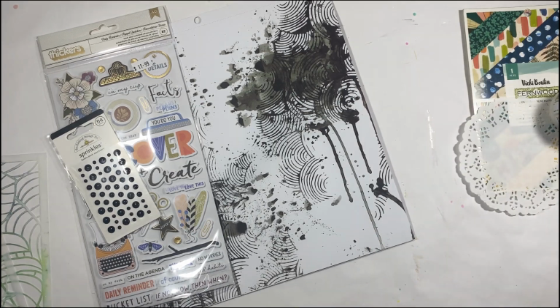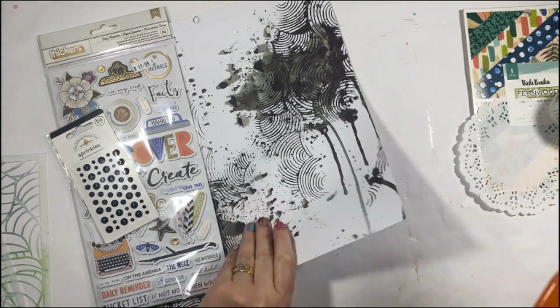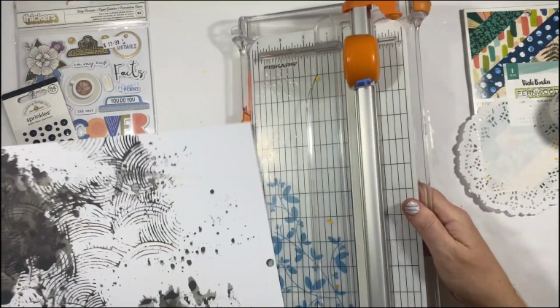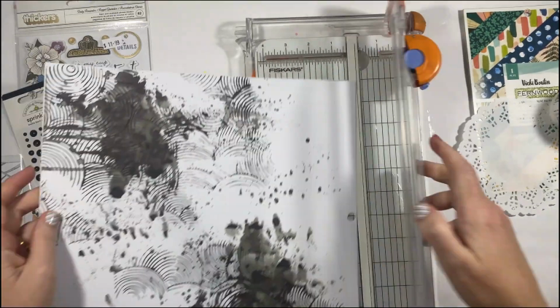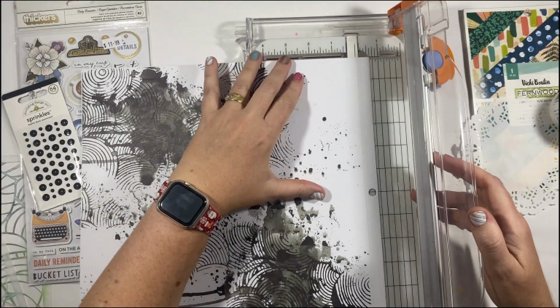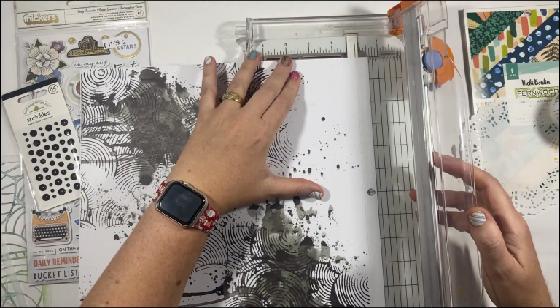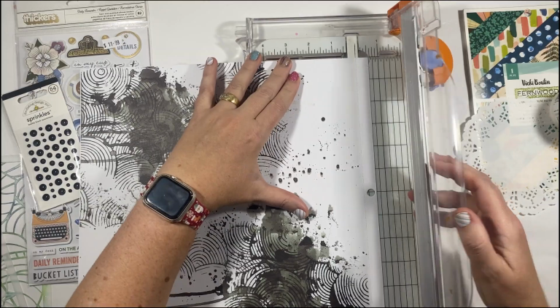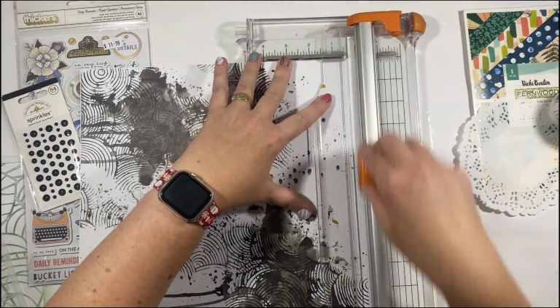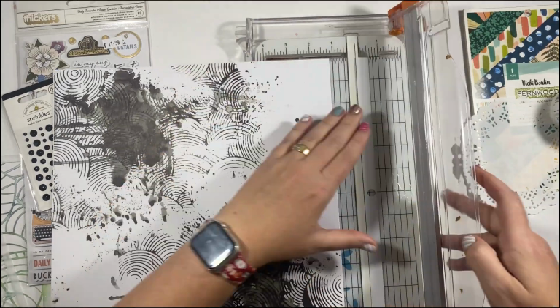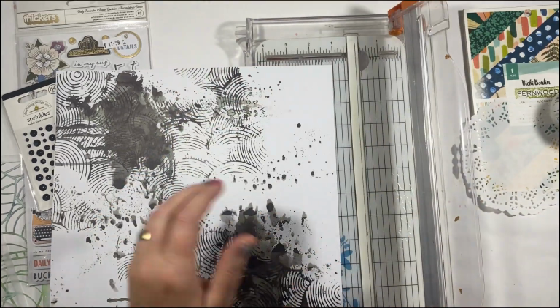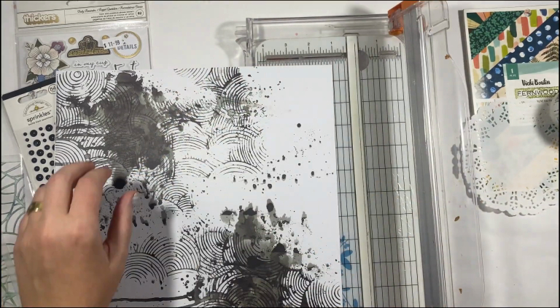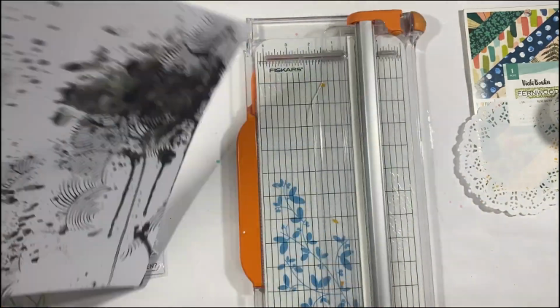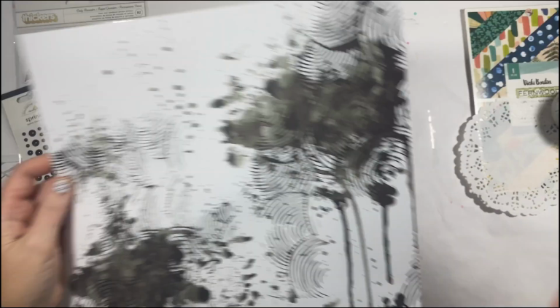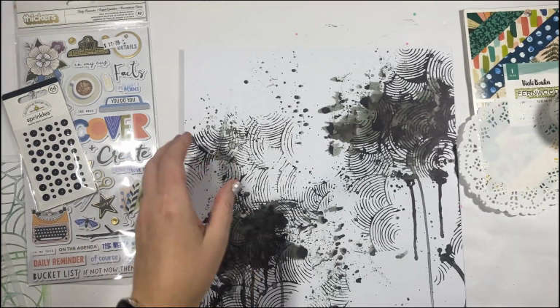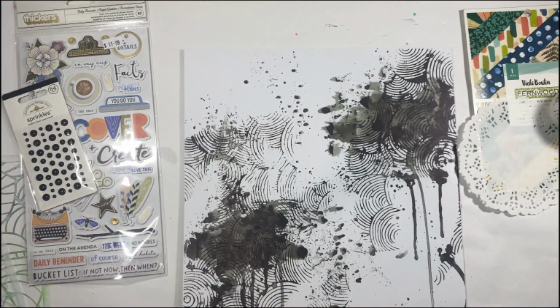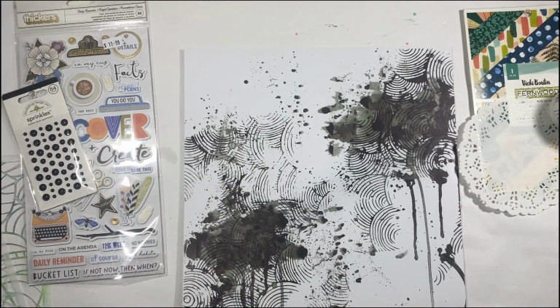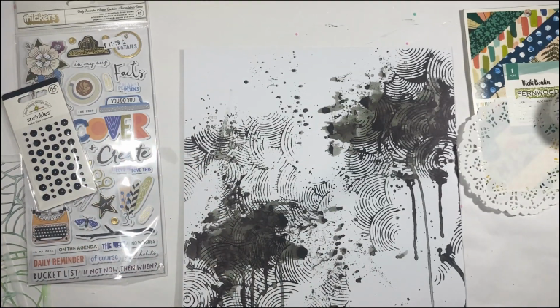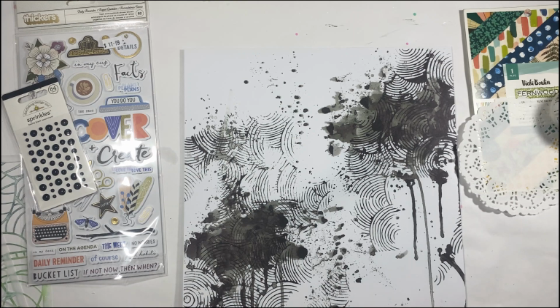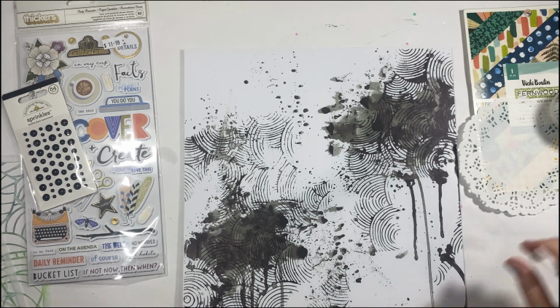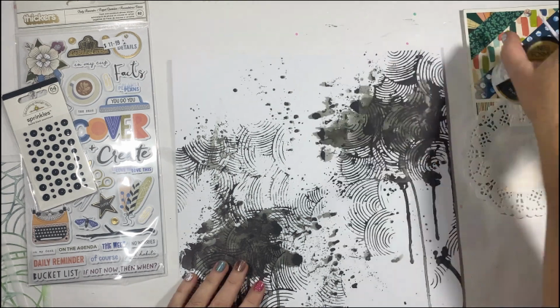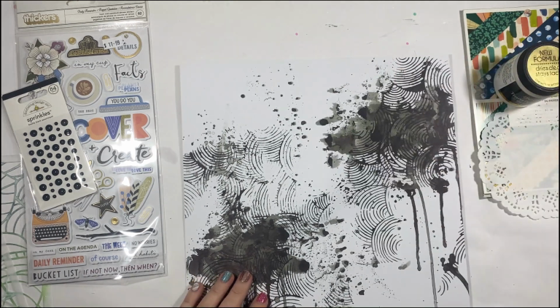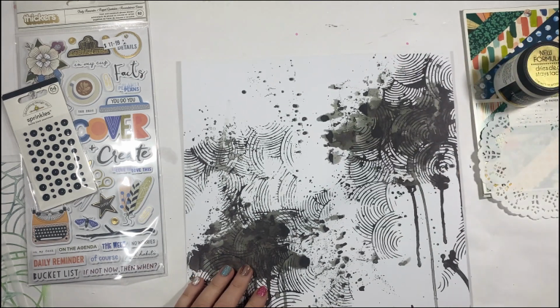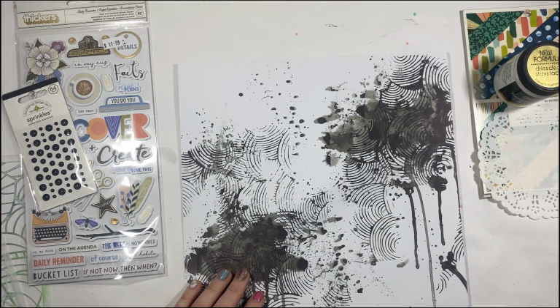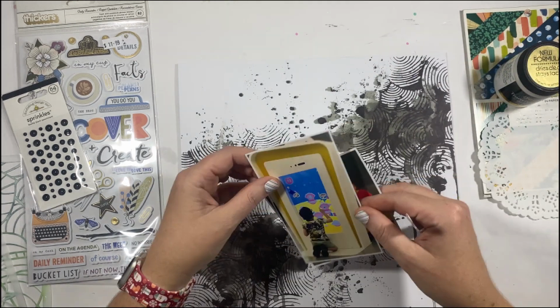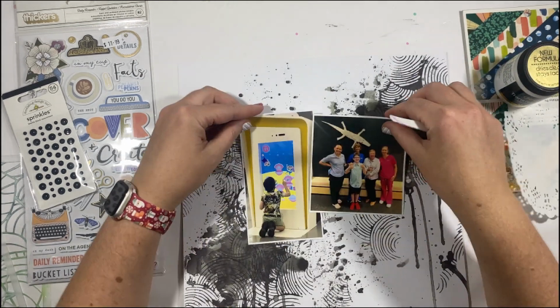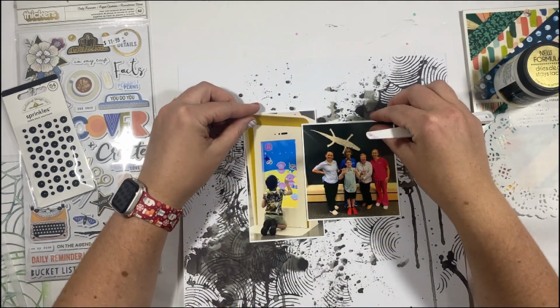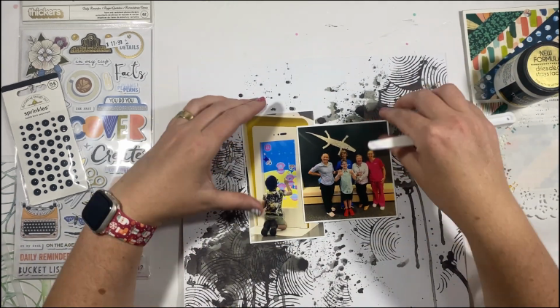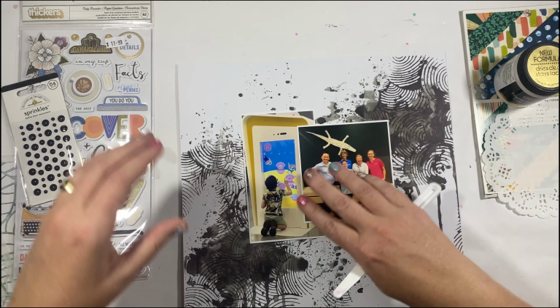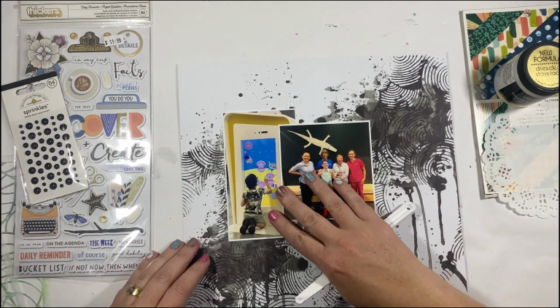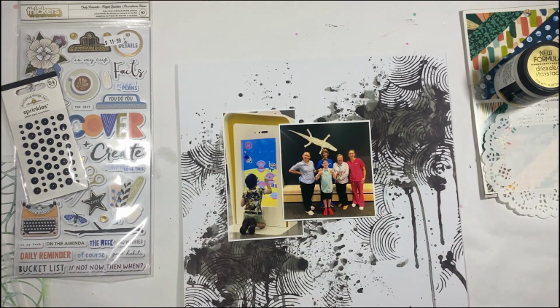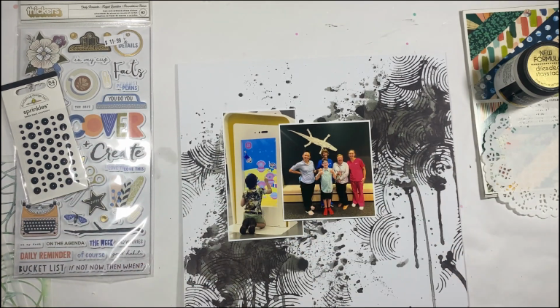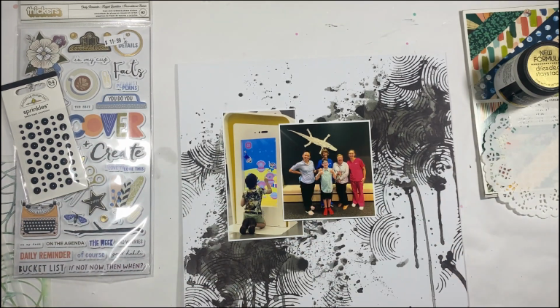I've chosen one of Vicky's pre-made backgrounds from the Discover and Create collection. It was quite black and dark, and I loved the background but I just wanted to add my own little touch of sparkle, and that's what I'm going to do.